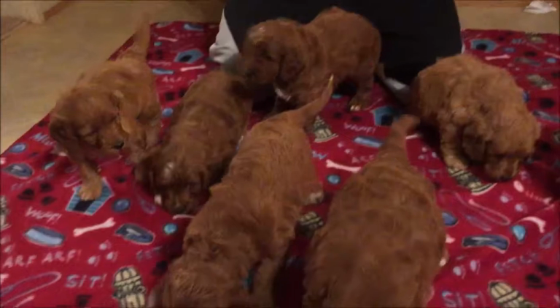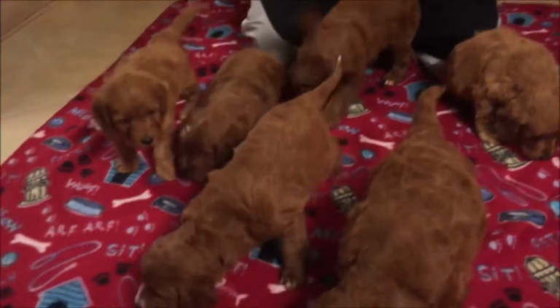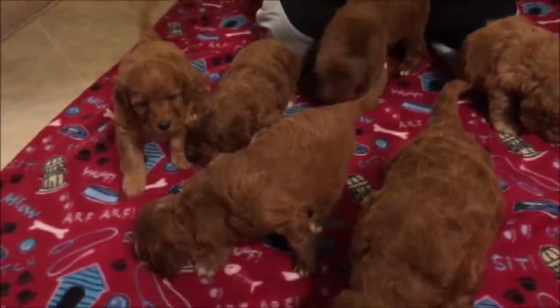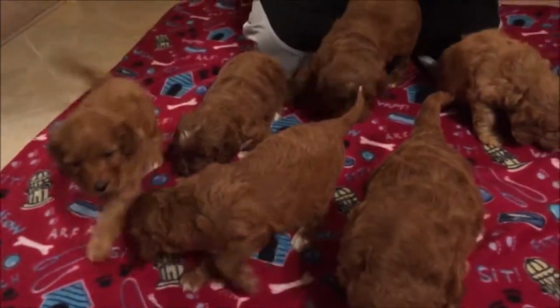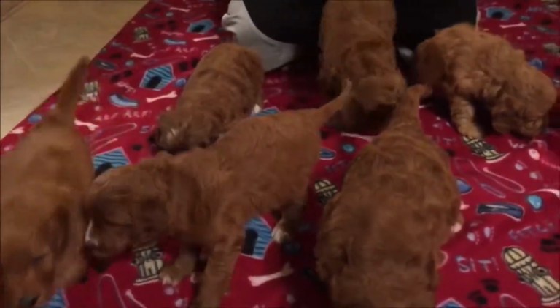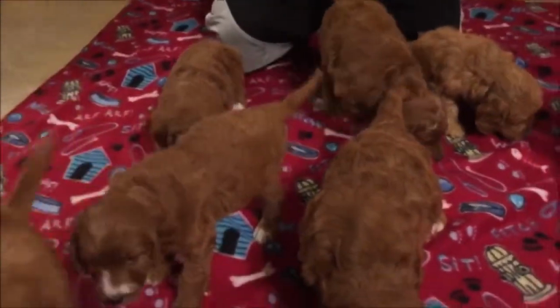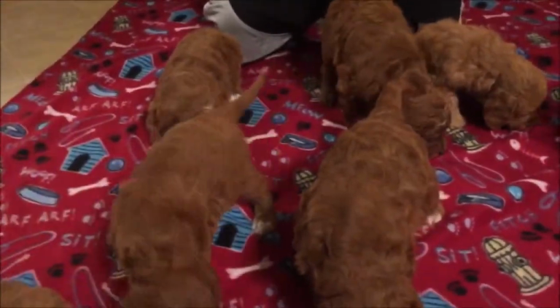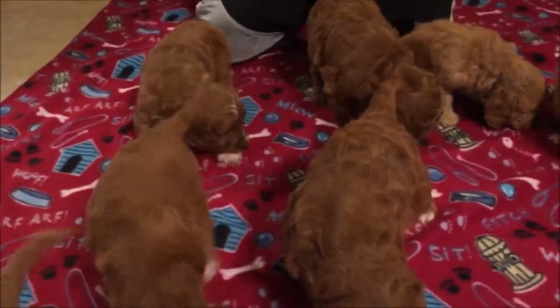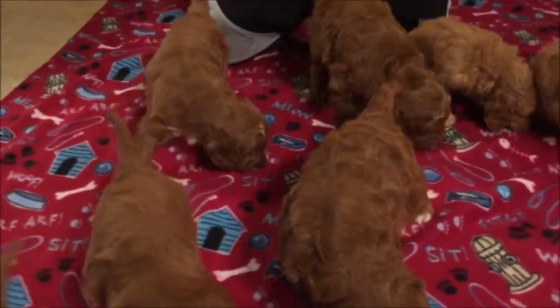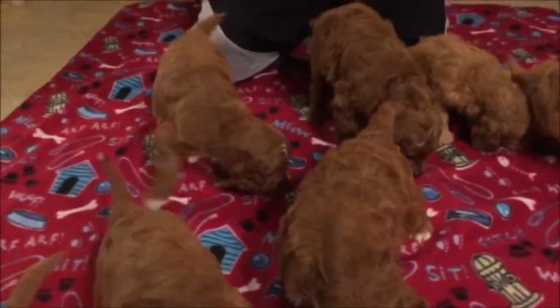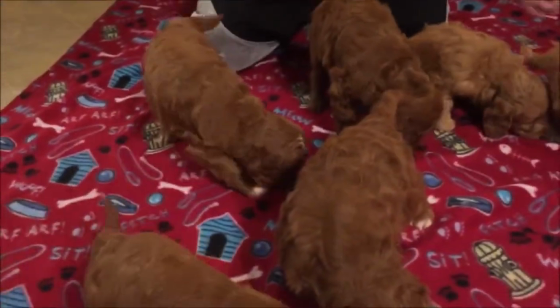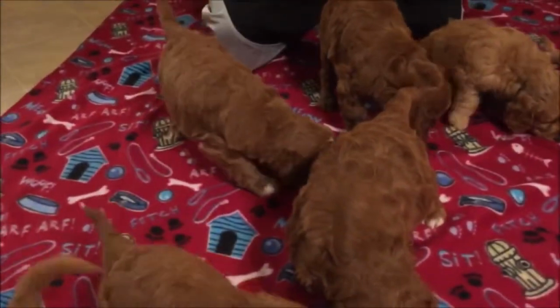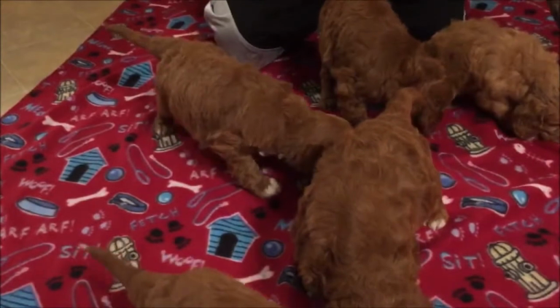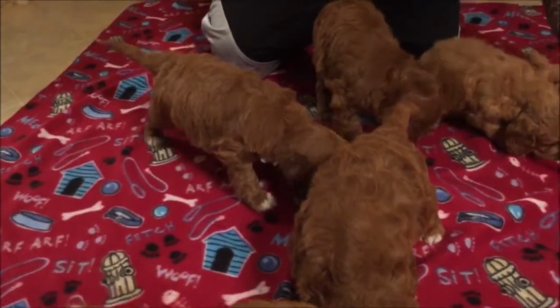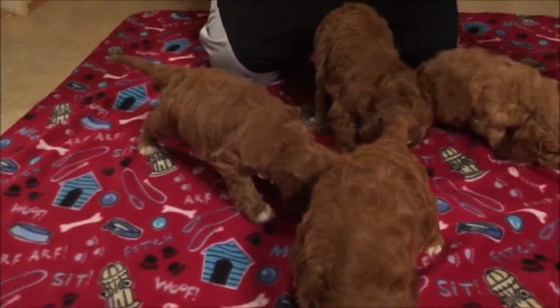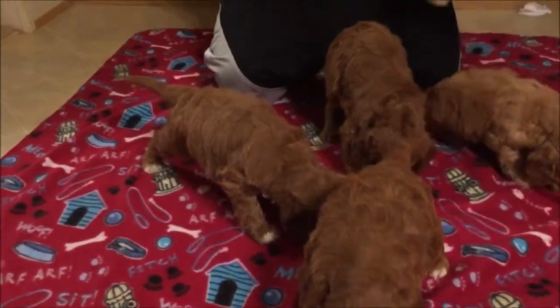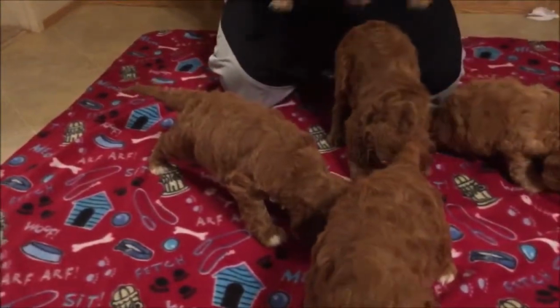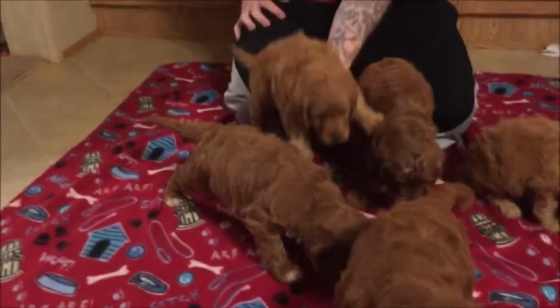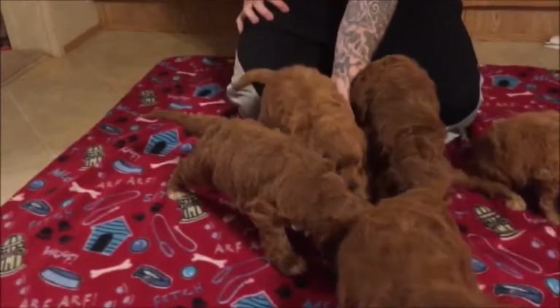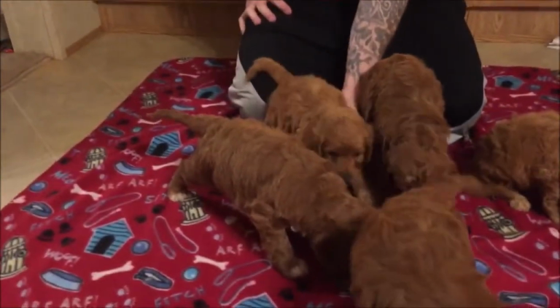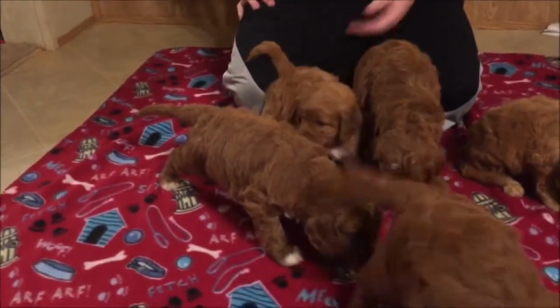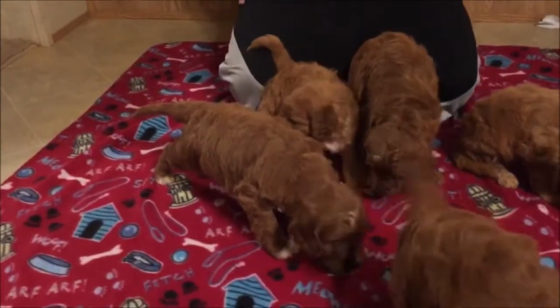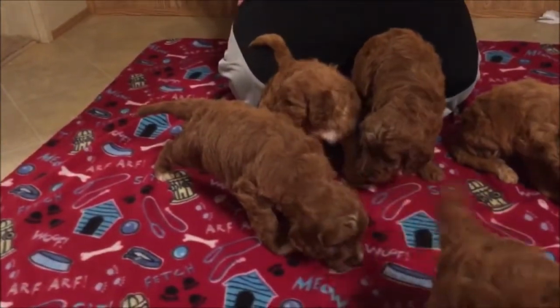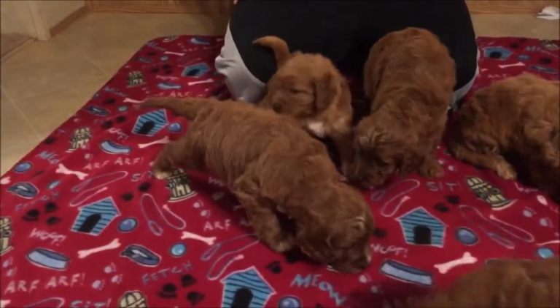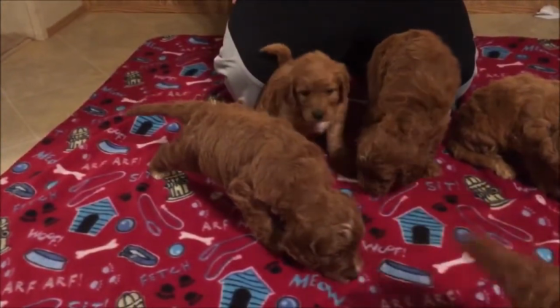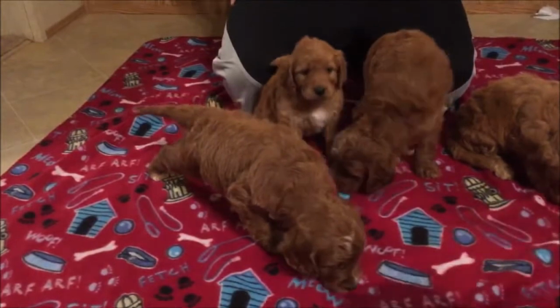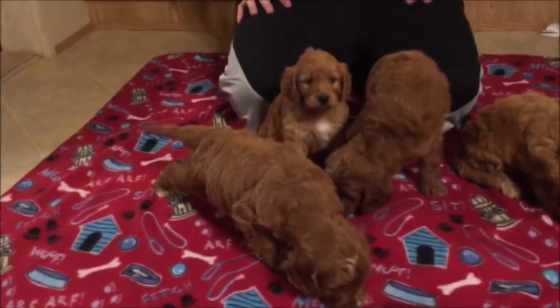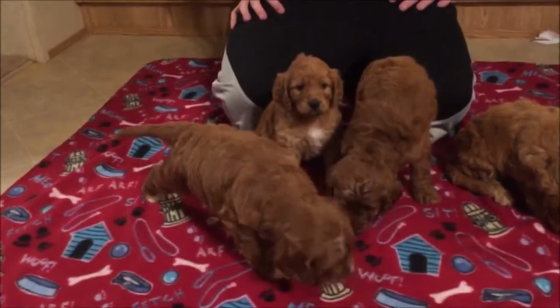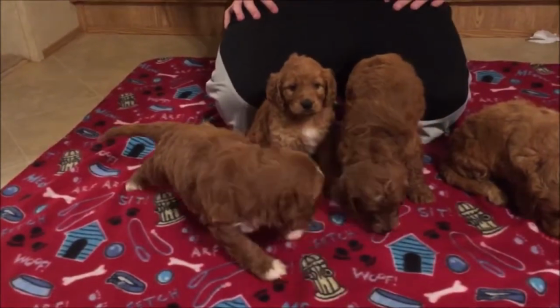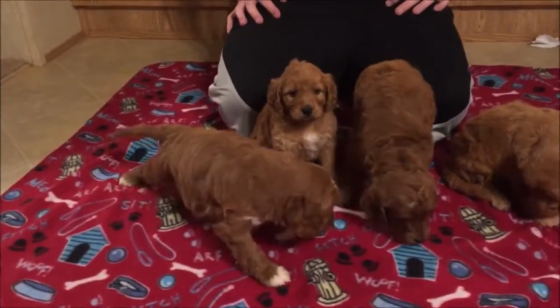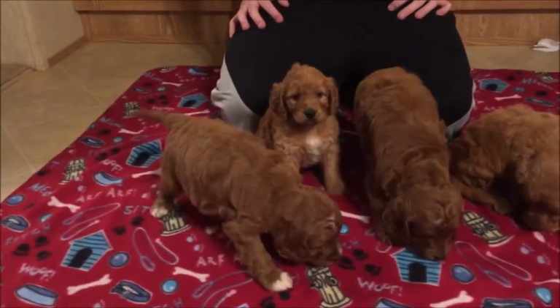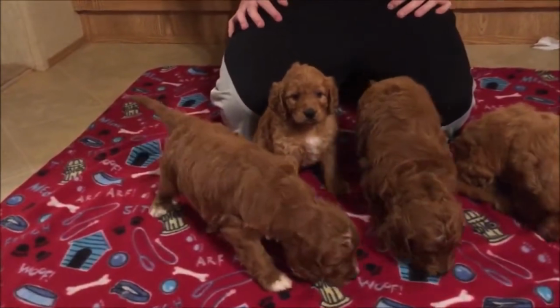Hey everybody, welcome to Movie Mondays here at Oak Hill Farm Doodles. This is Chestnut and Zach's babies. They're really getting big, beautiful markings with a white on their chest.